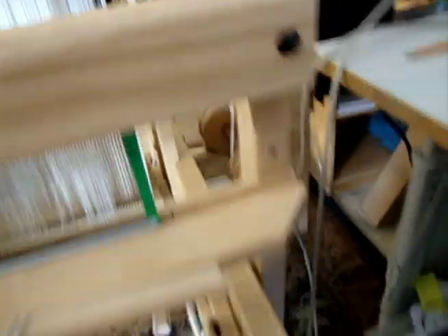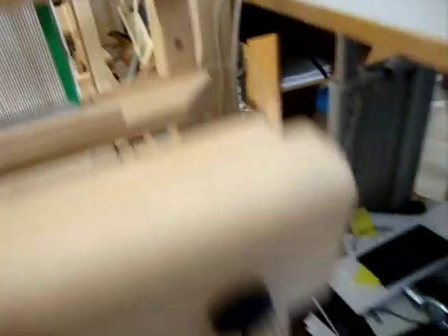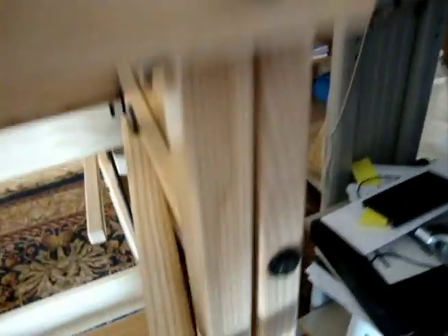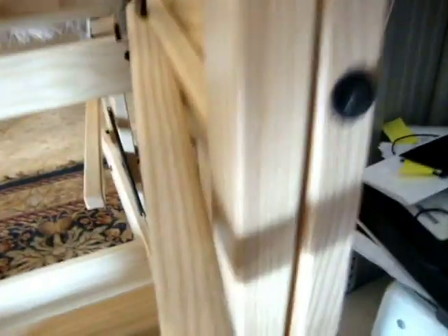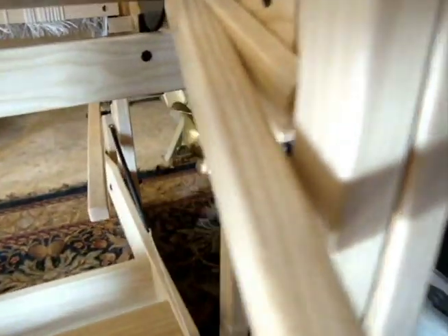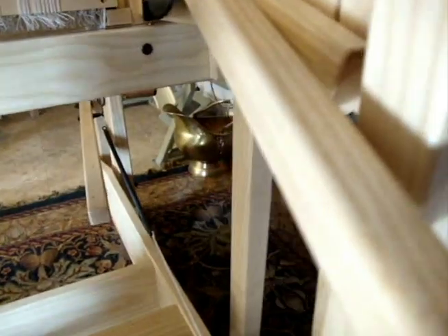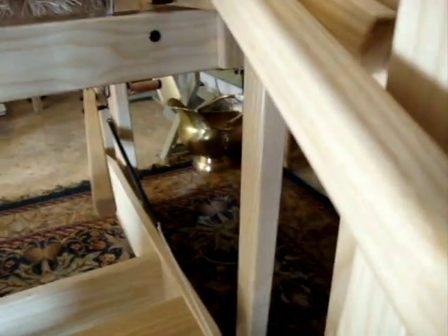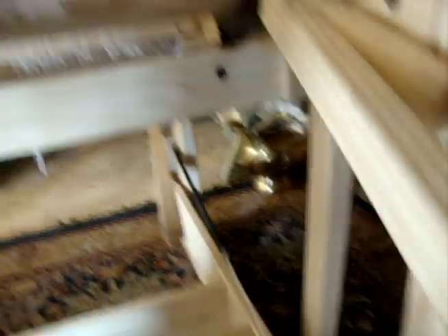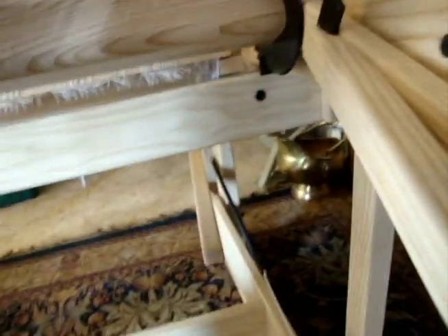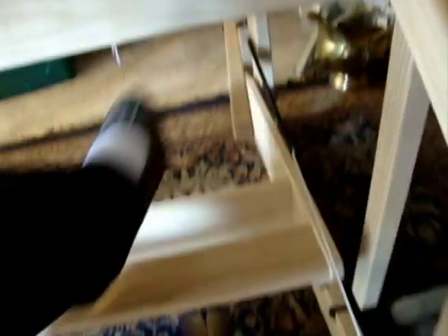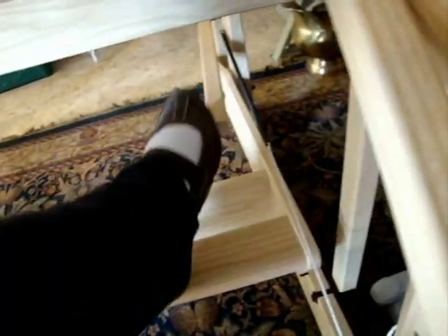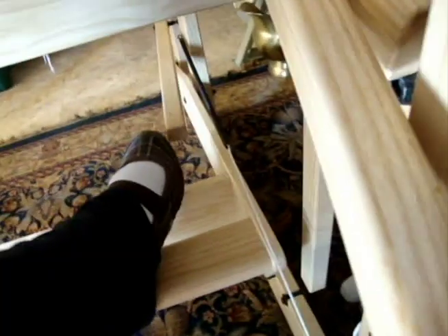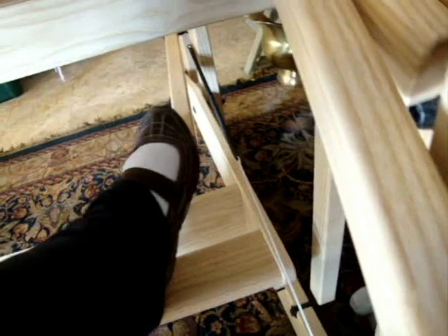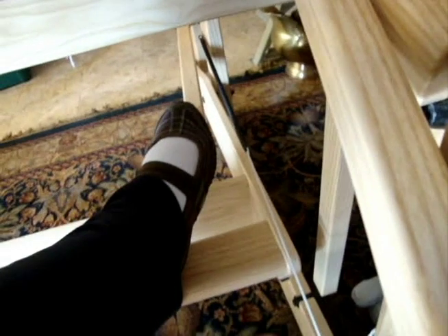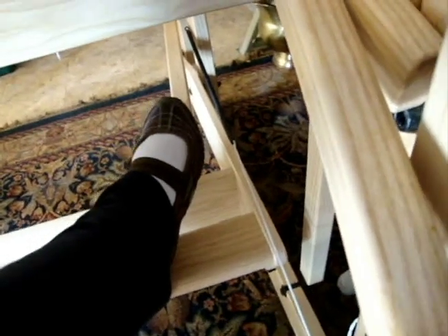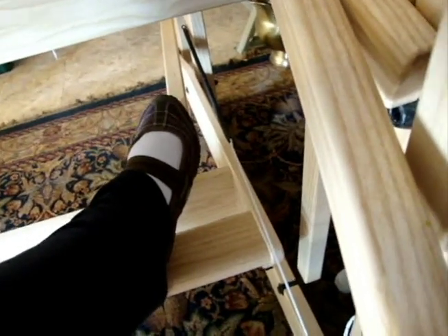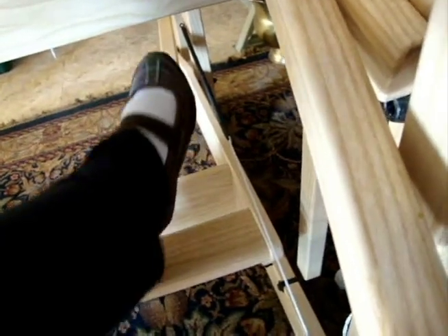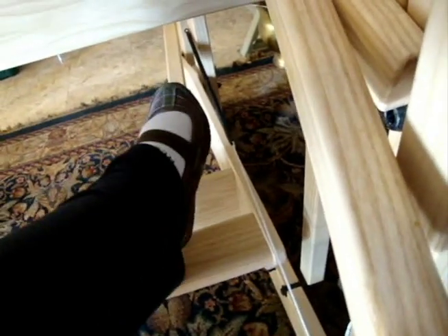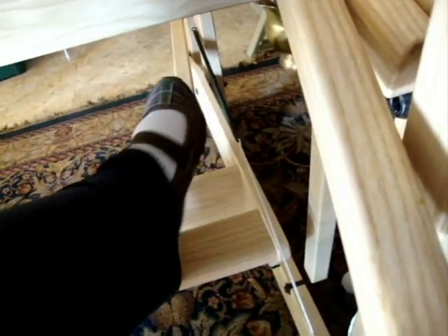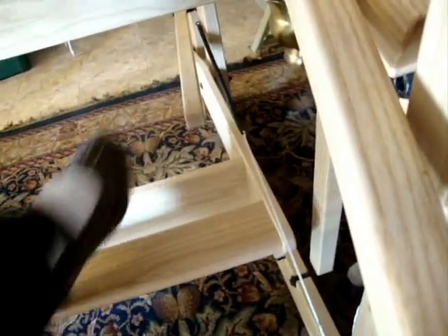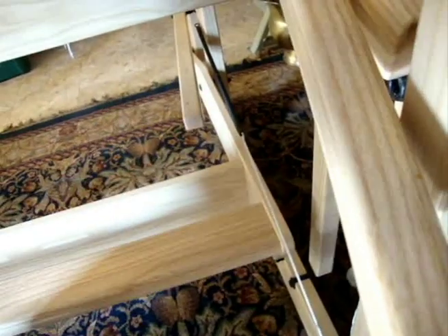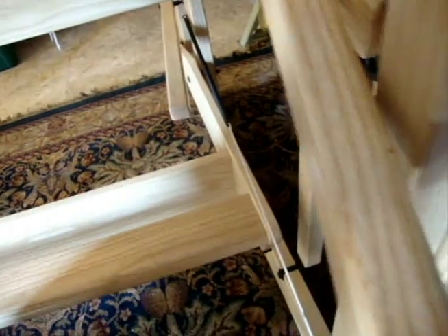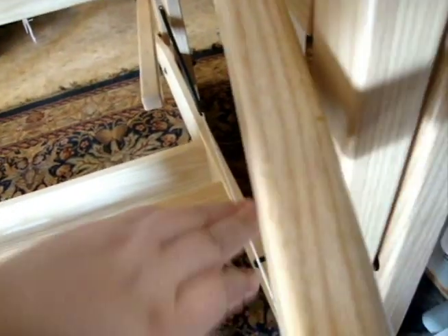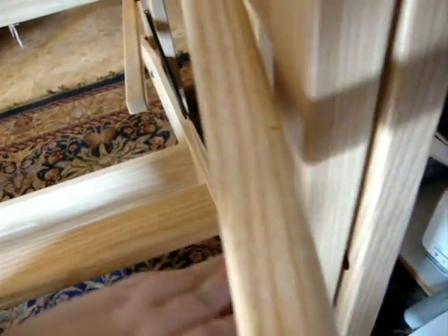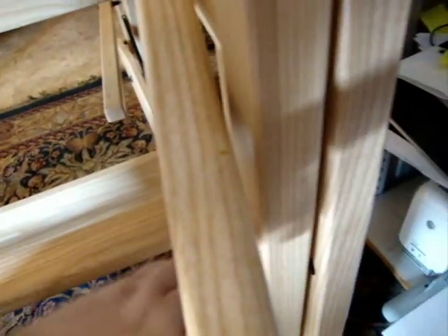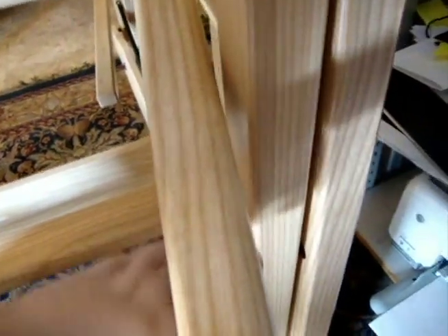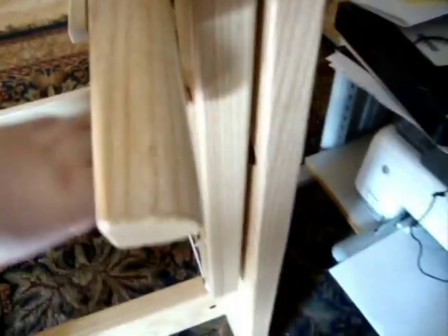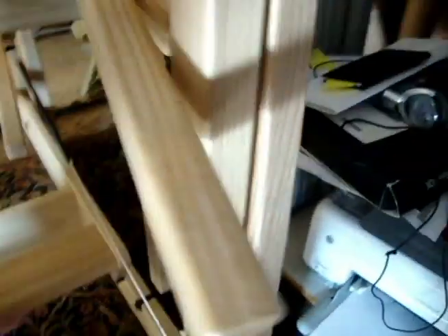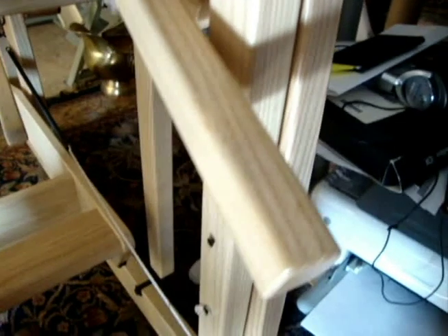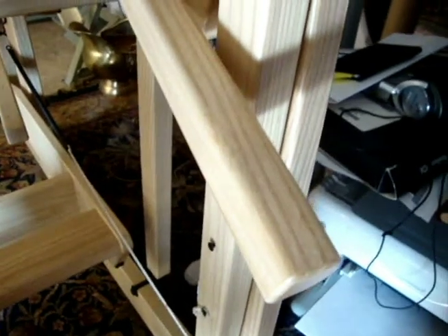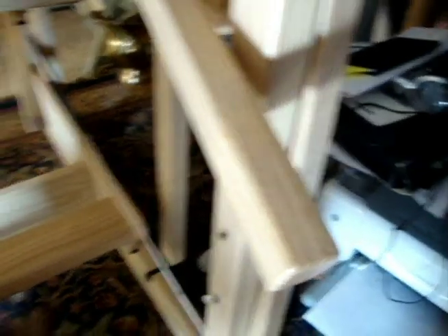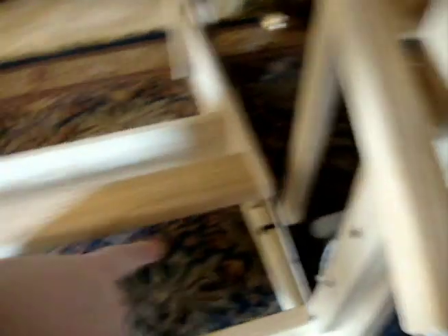Down underneath here, this is the tension release button. You push down on this with your foot and it will loosen this. And this is the pedal.